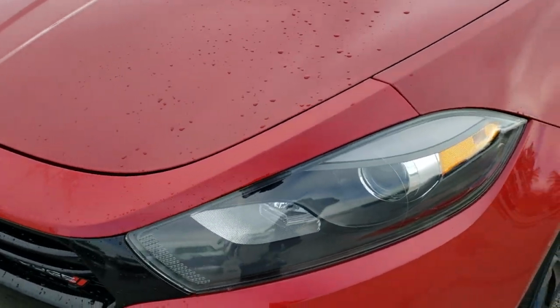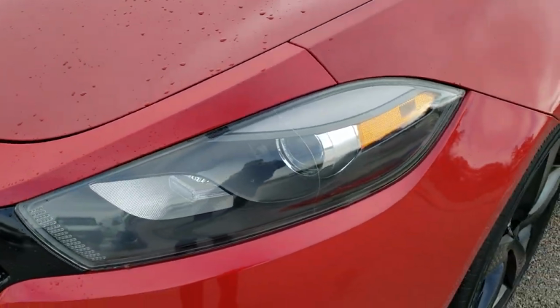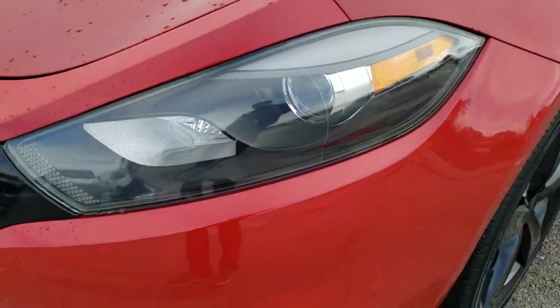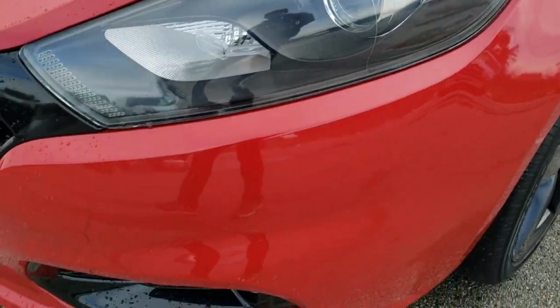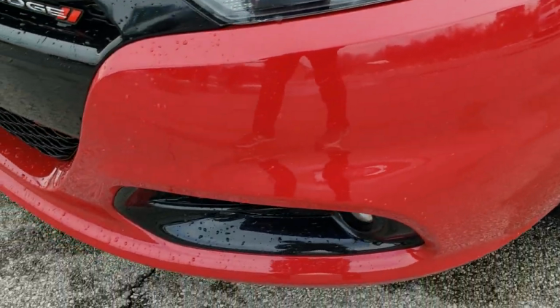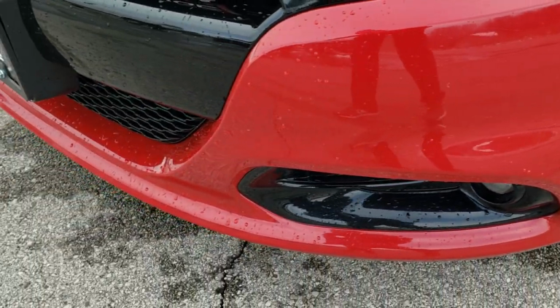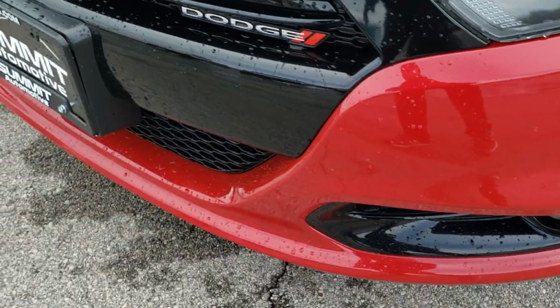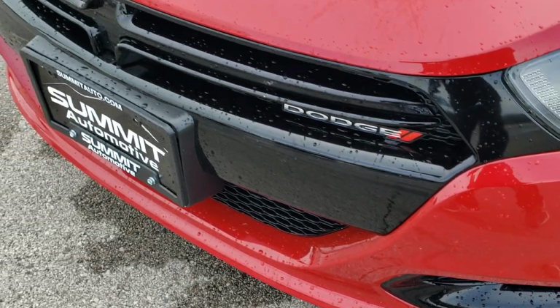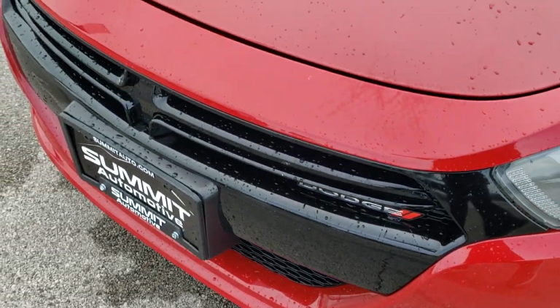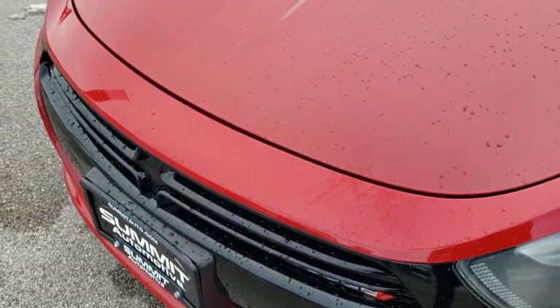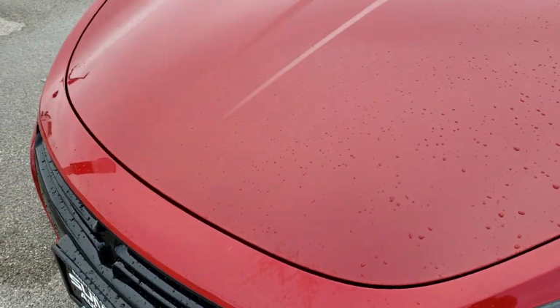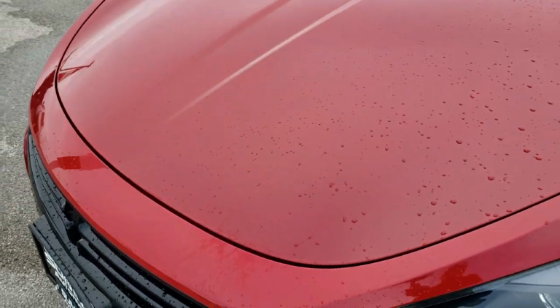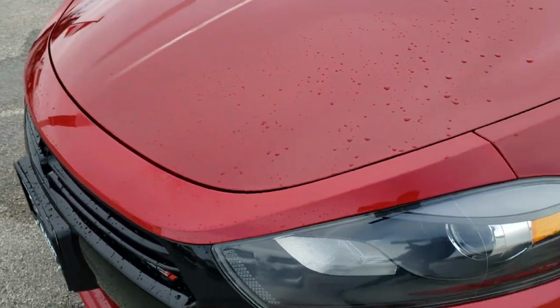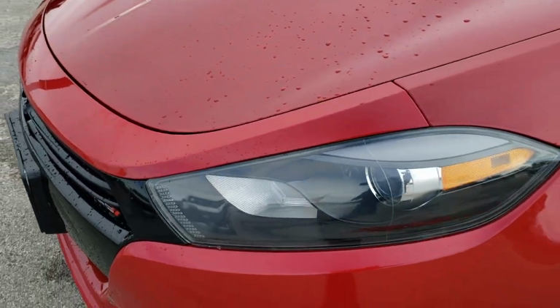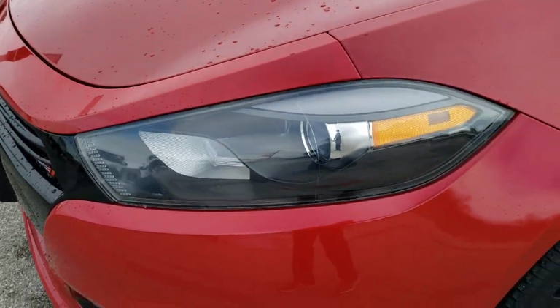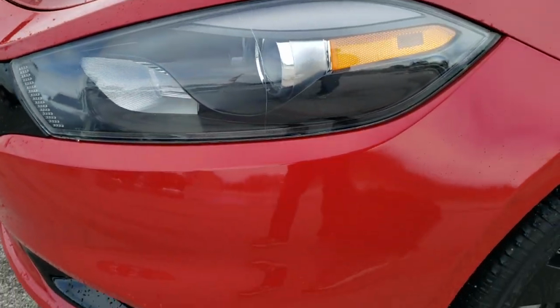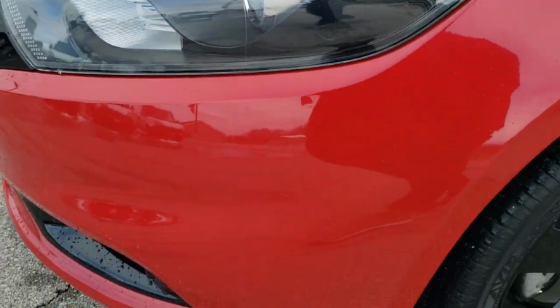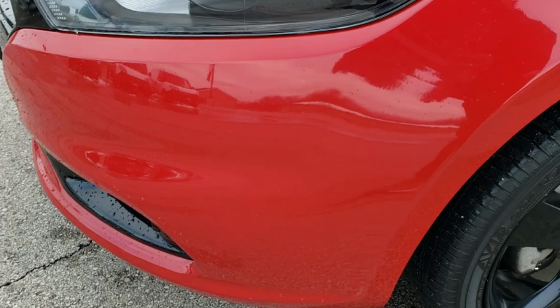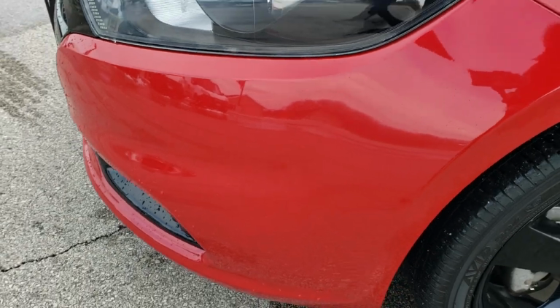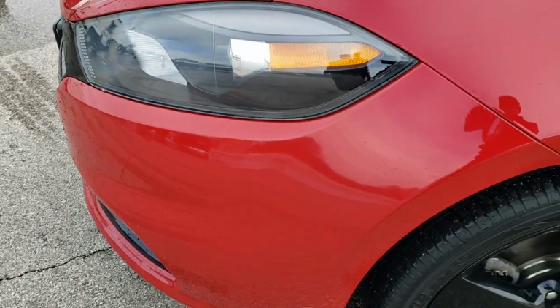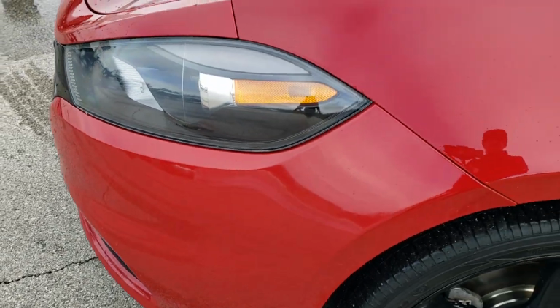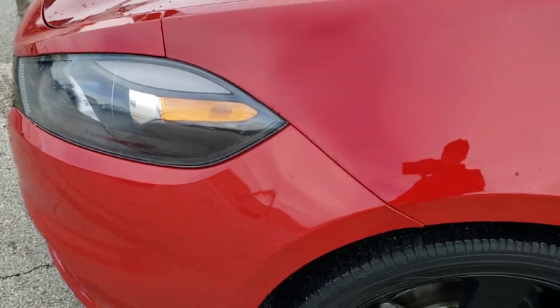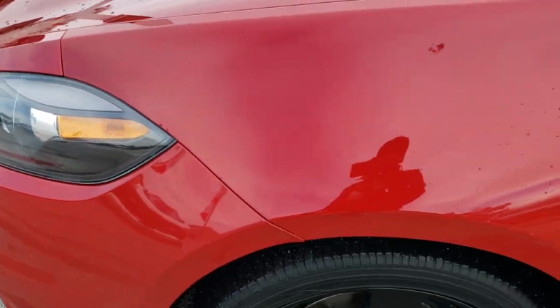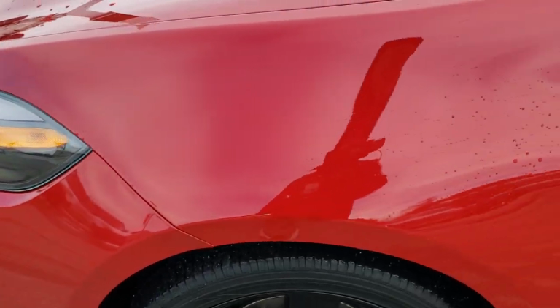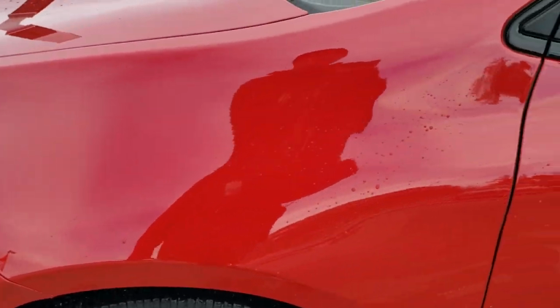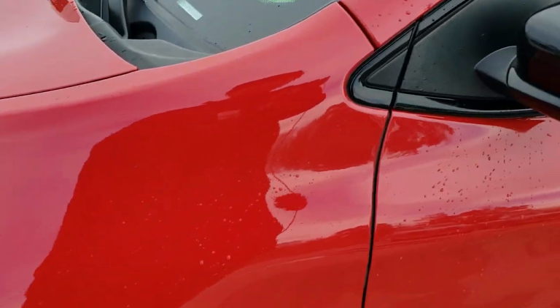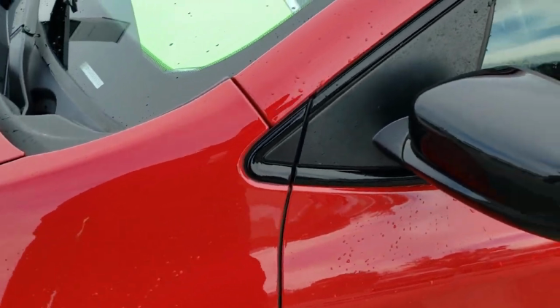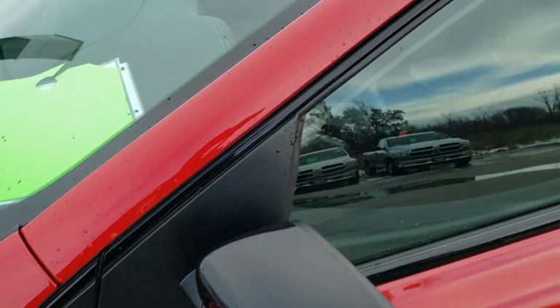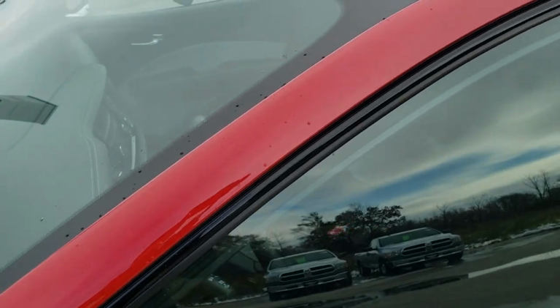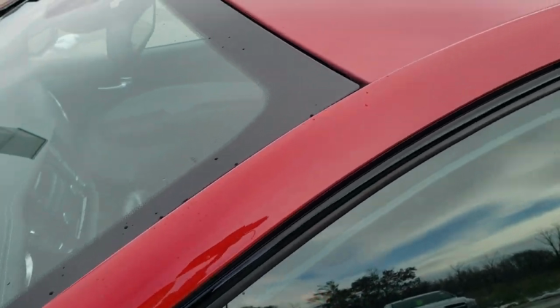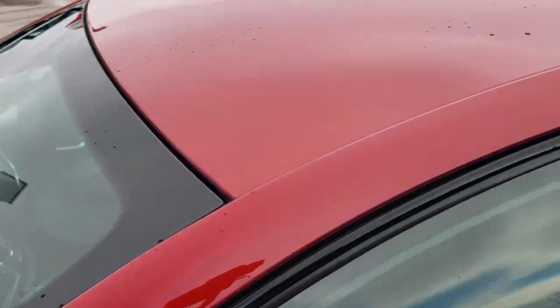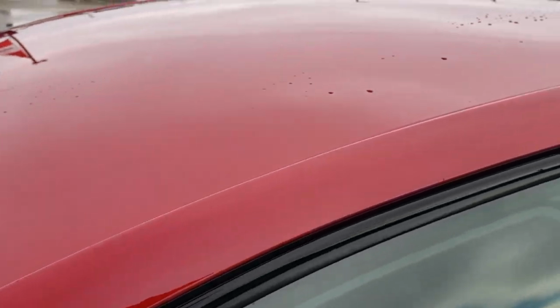This car has a 2.4 liter 4-cylinder motor which pumps out 184 horsepower and has been fully safetied and inspected by our service shop. It has a fresh oil and filter change and all the fluids have been checked and topped off. Red Line Pearl is the color.